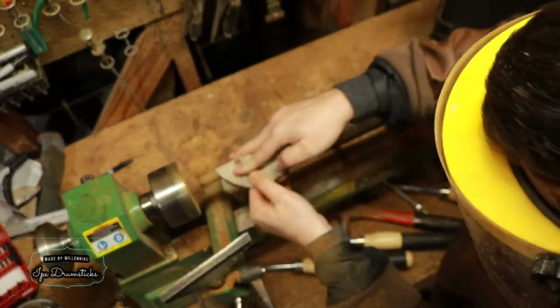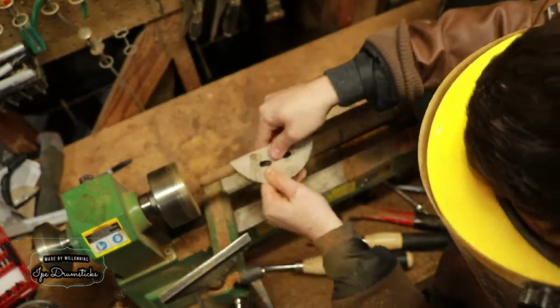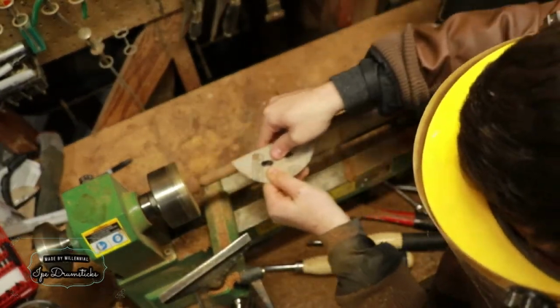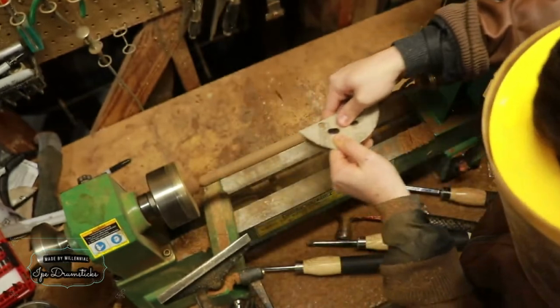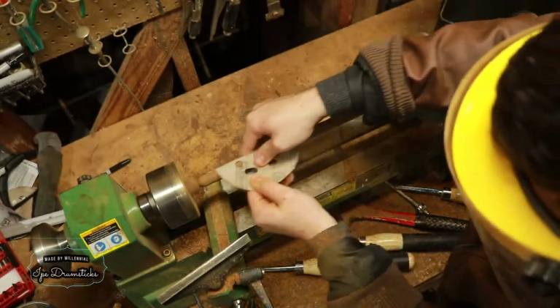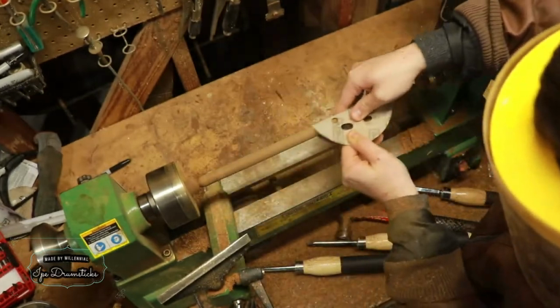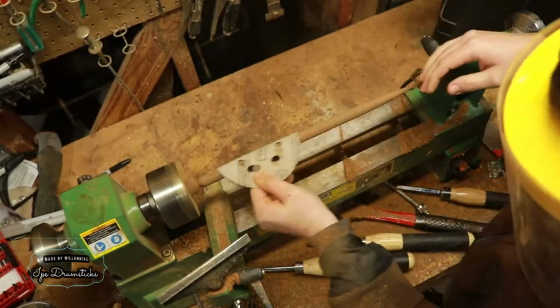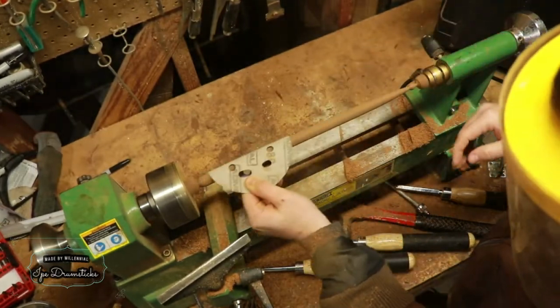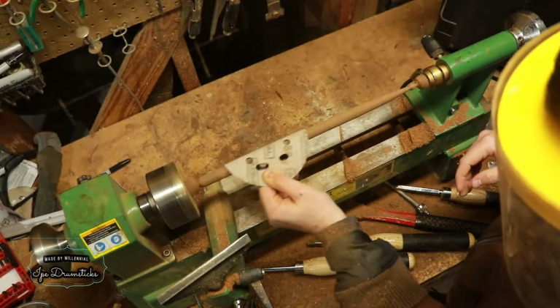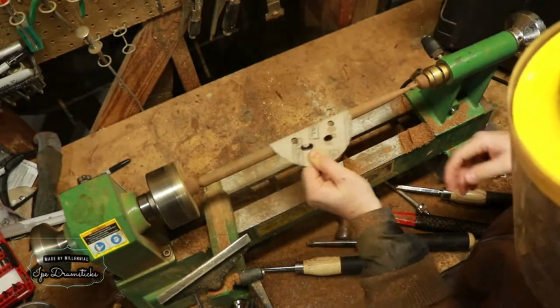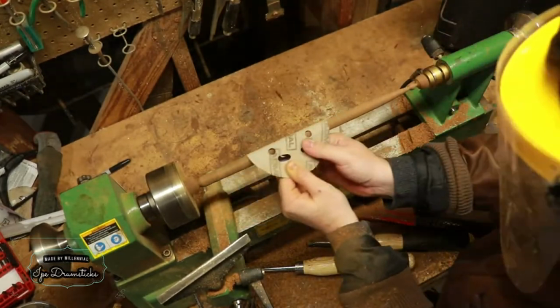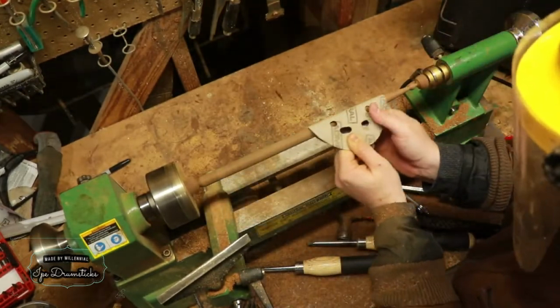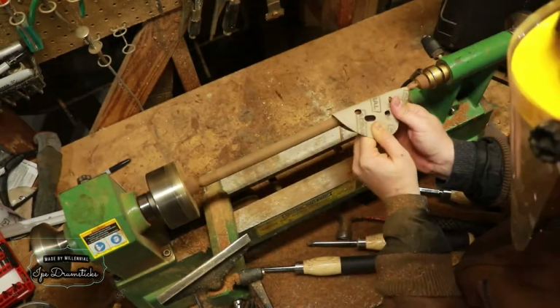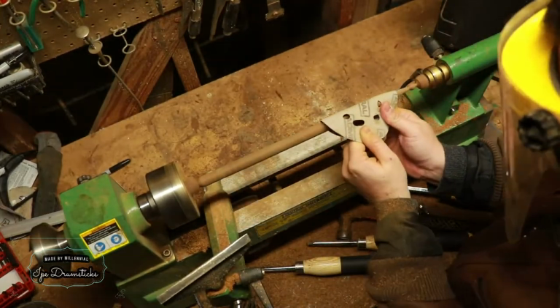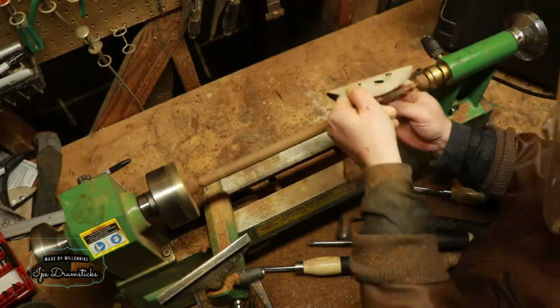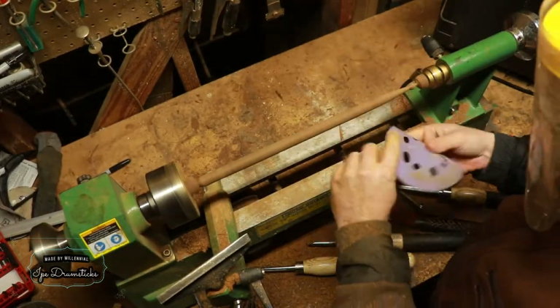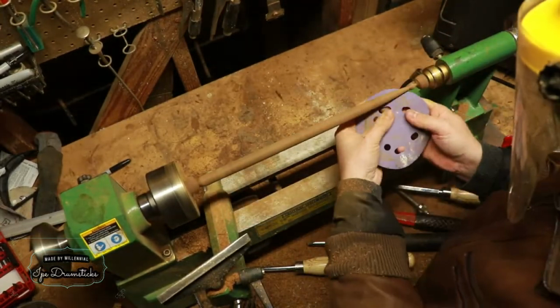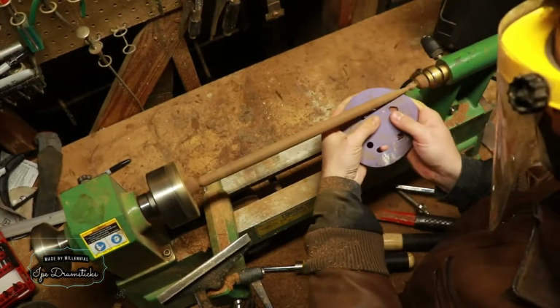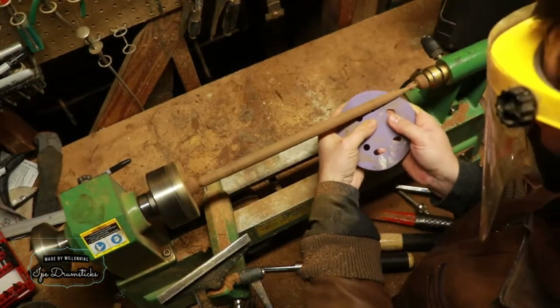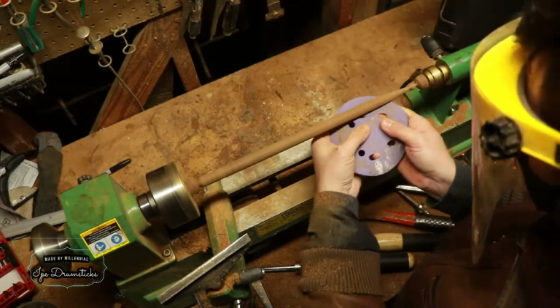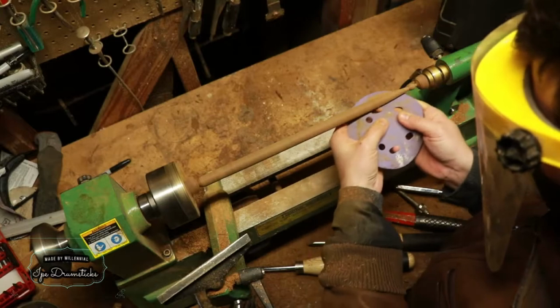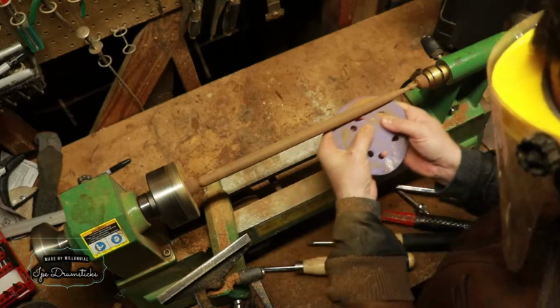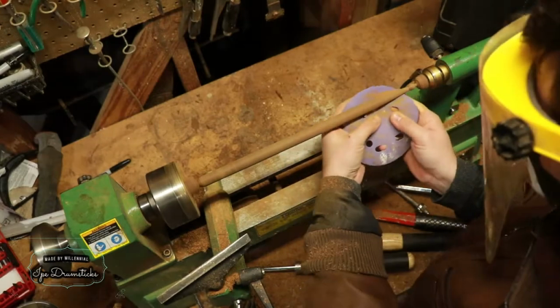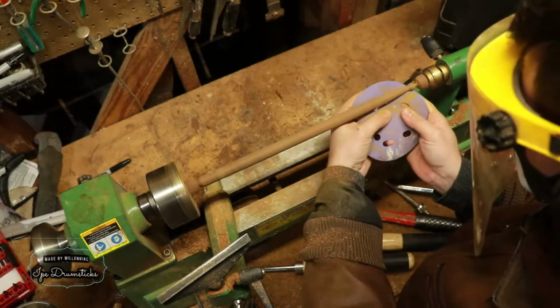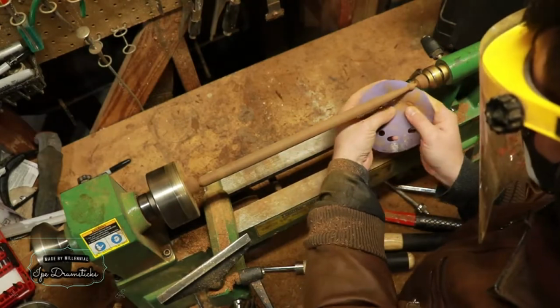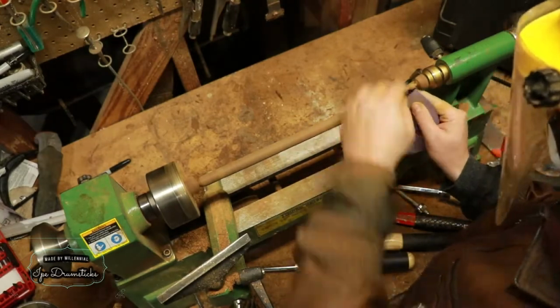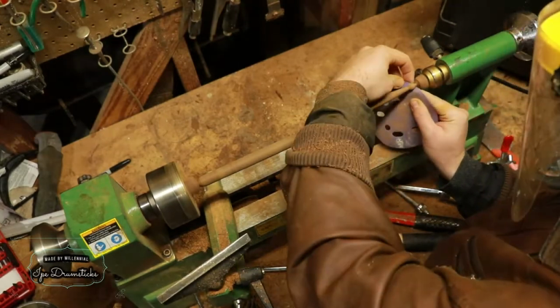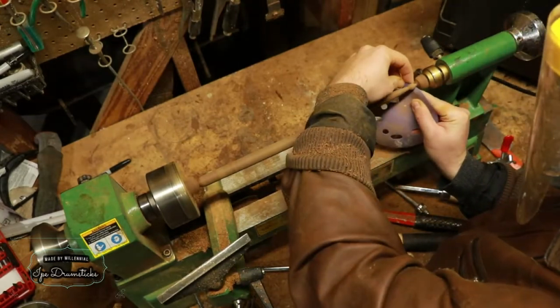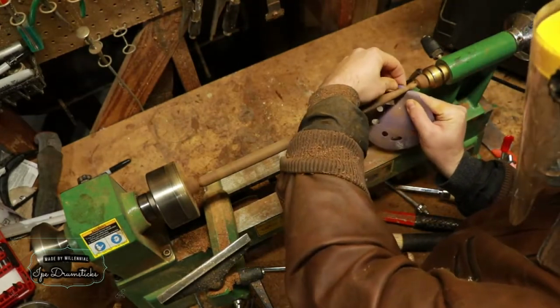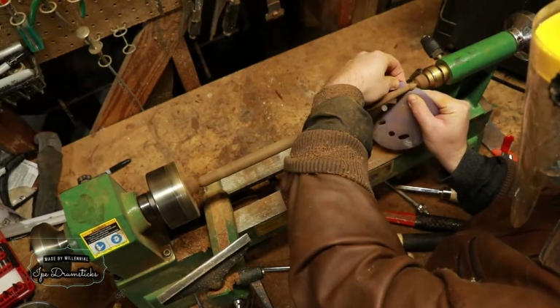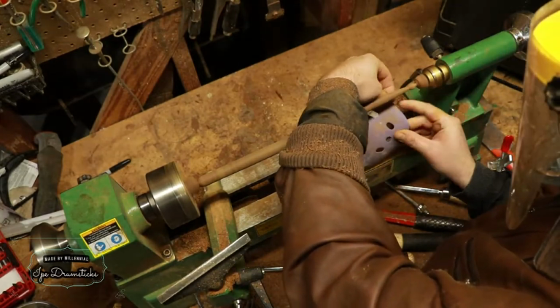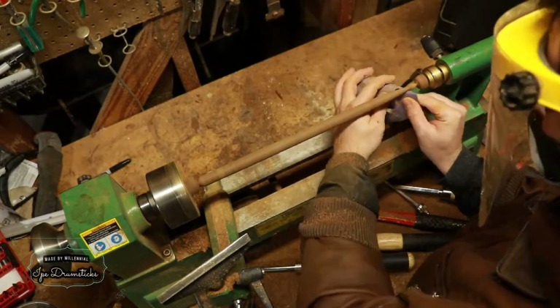Once I have the profile how I want it, it's time to start sanding. I'm going to be going from 60 grit all the way up to 800 grit sandpaper.